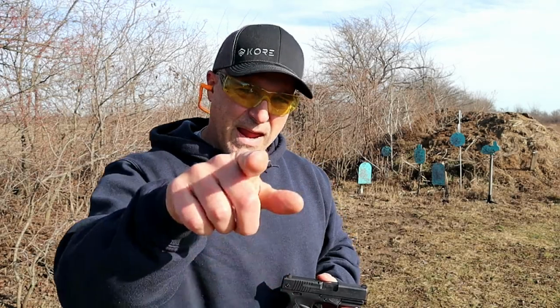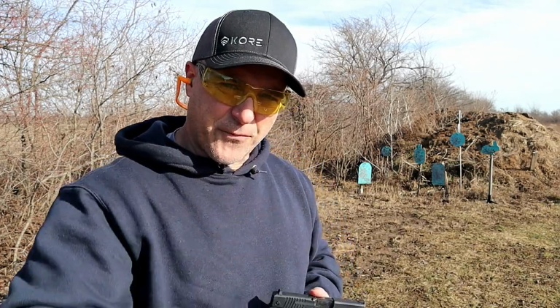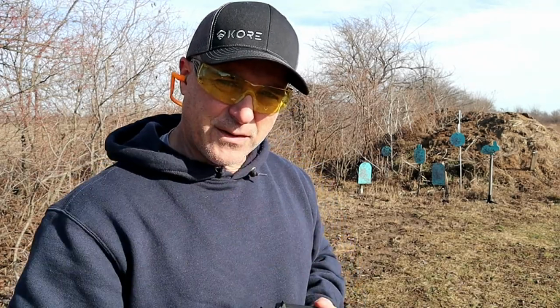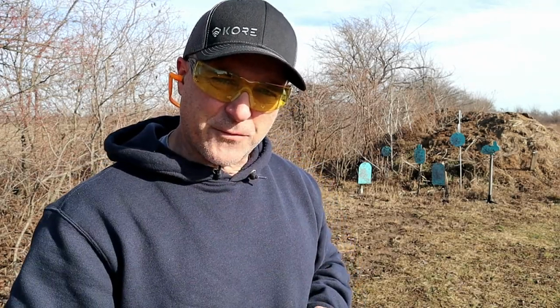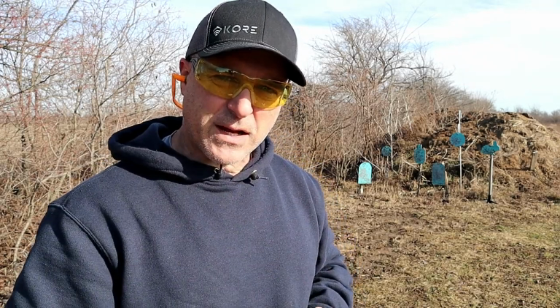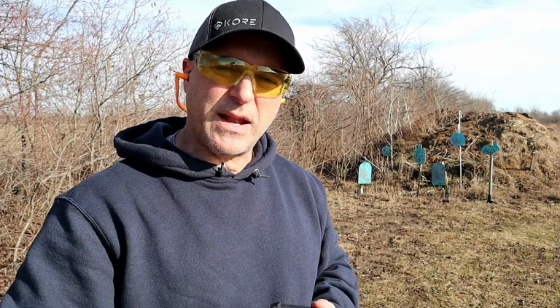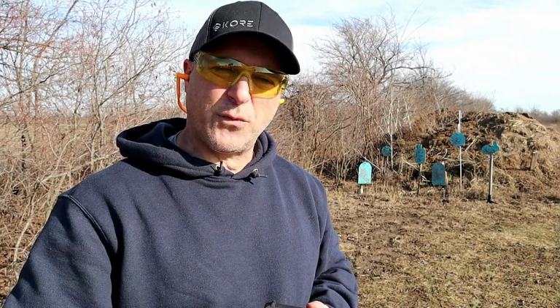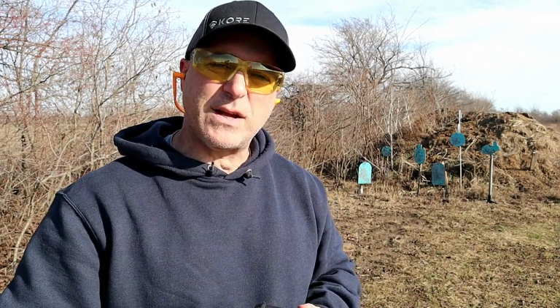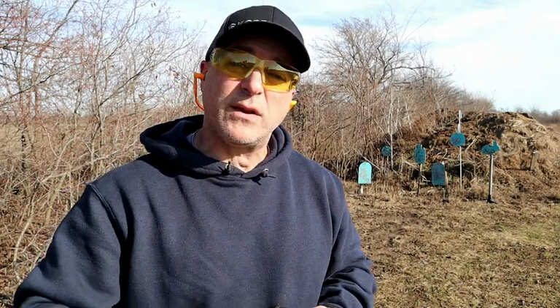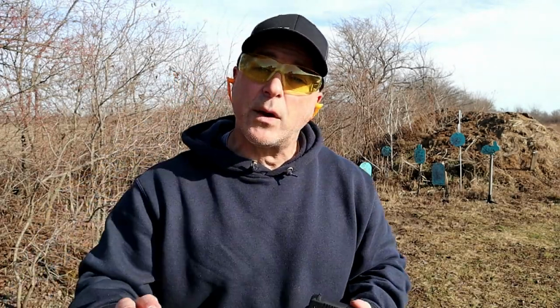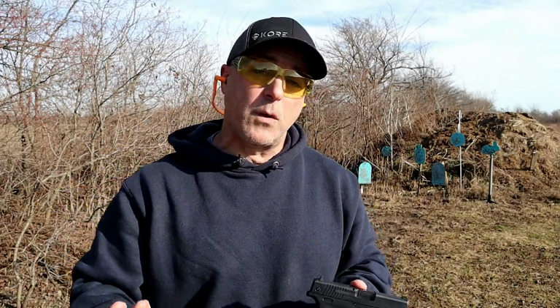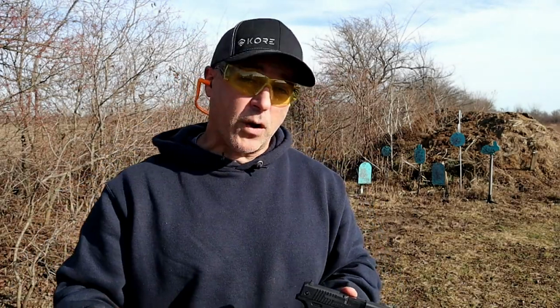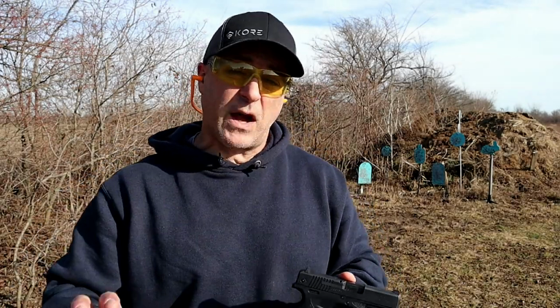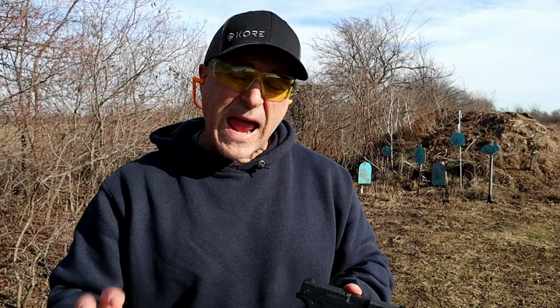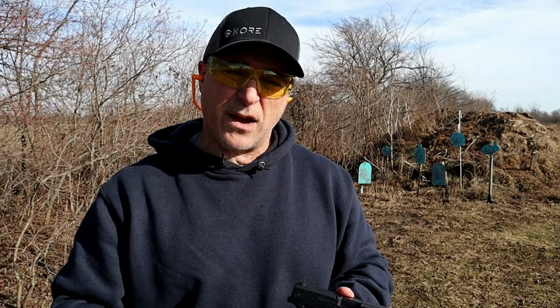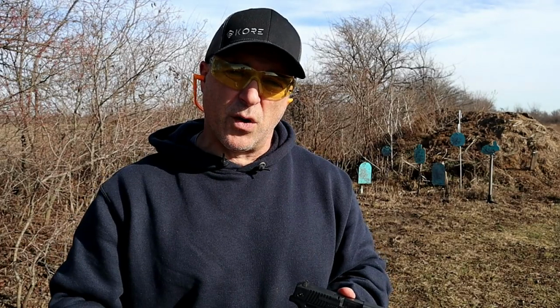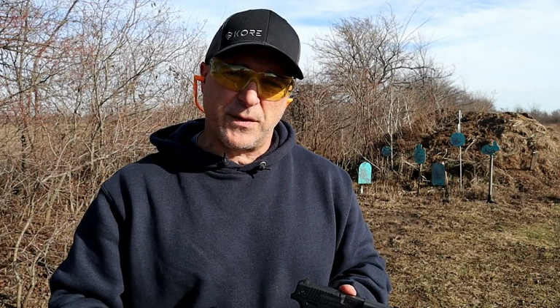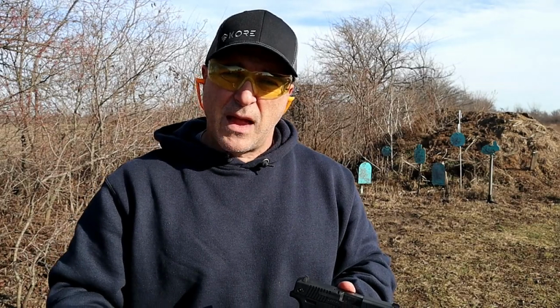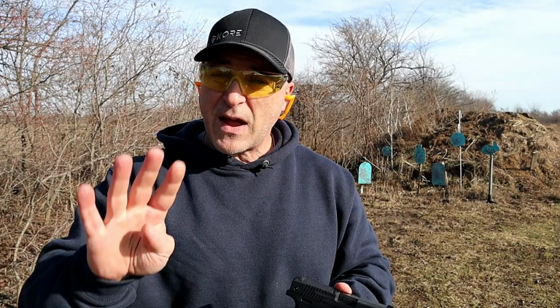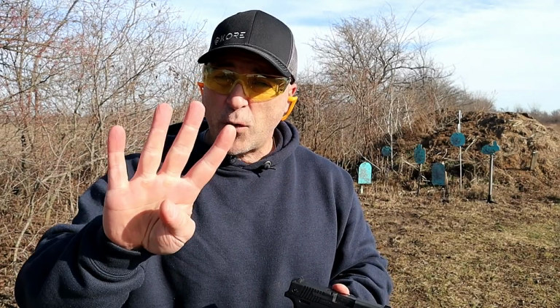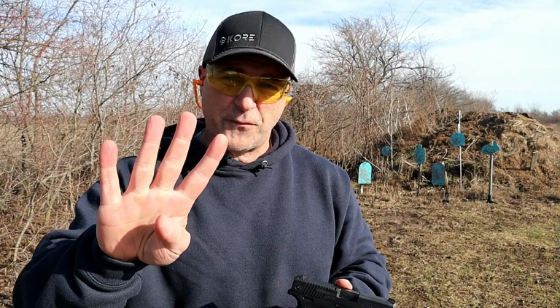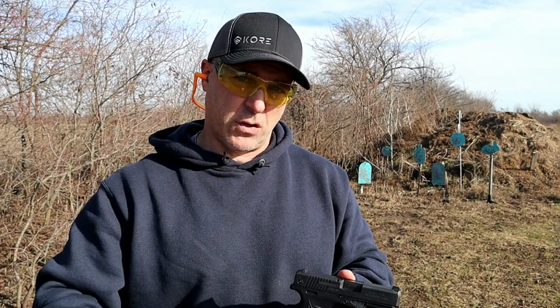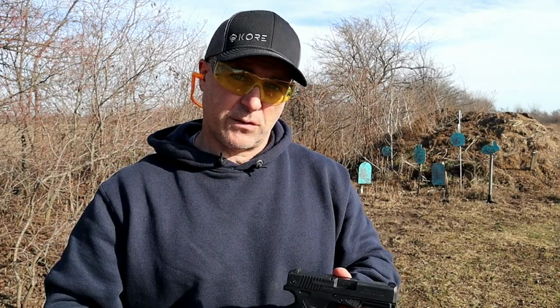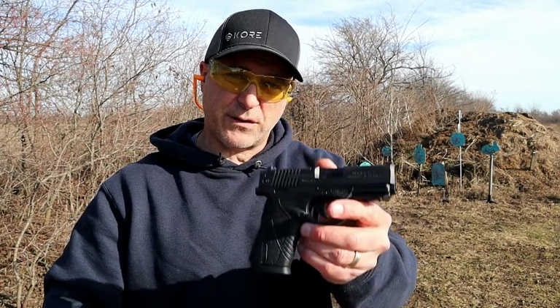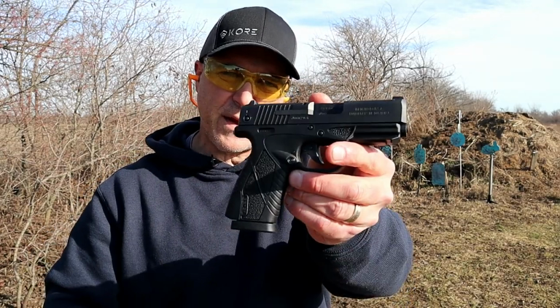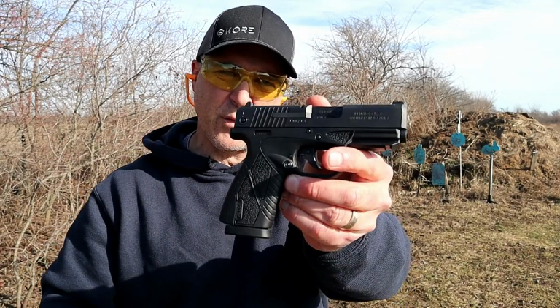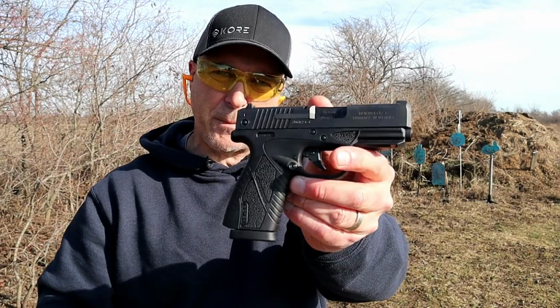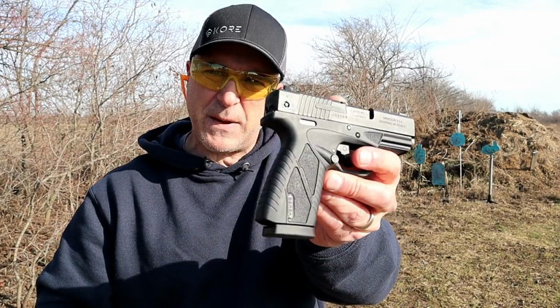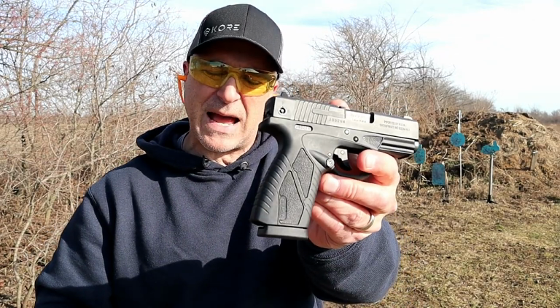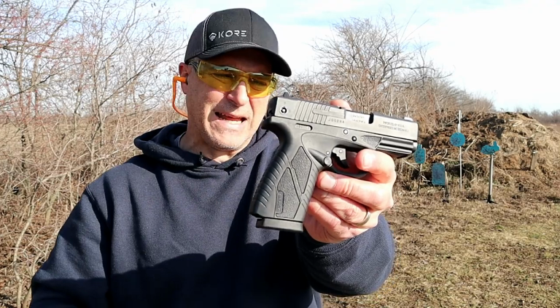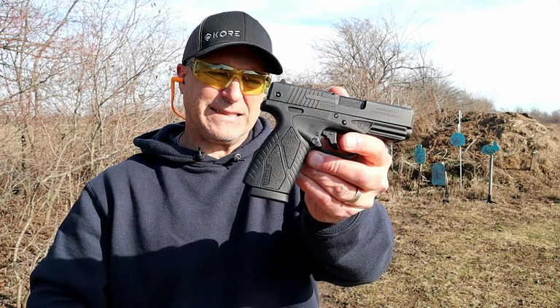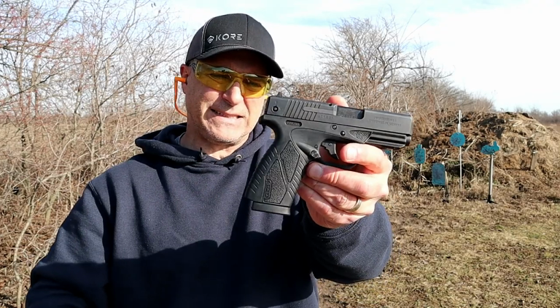Hey there friends, thanks for checking in At The Range Now. Today we're going to do a Bursa handgun world. I've got four to feature, so let's start right here with the BP-9CC.